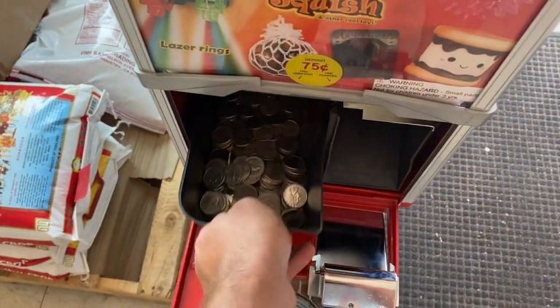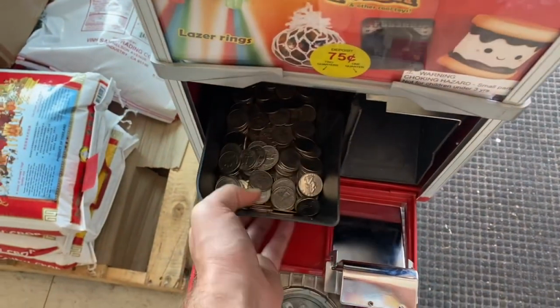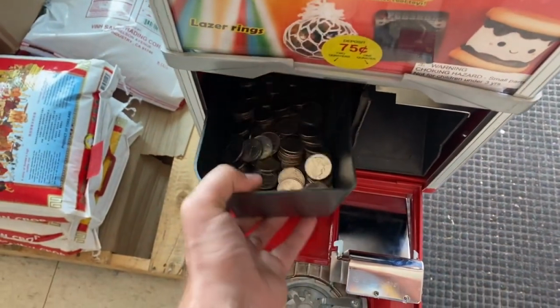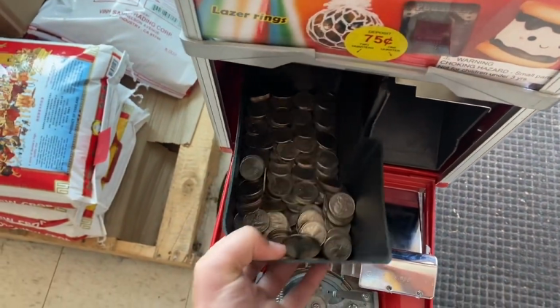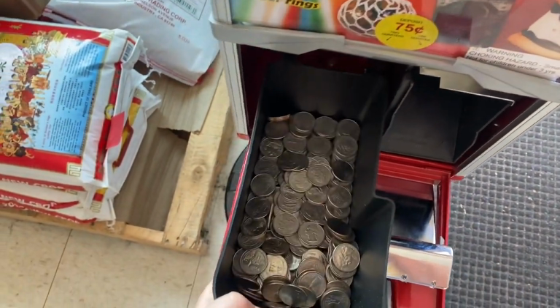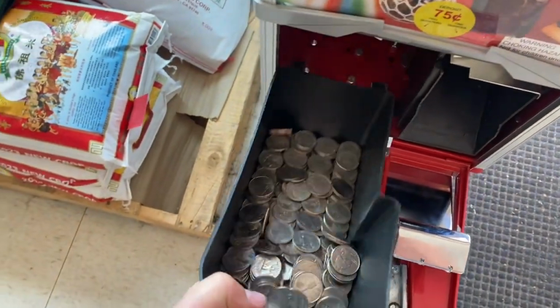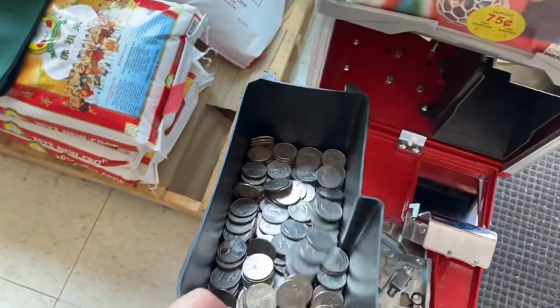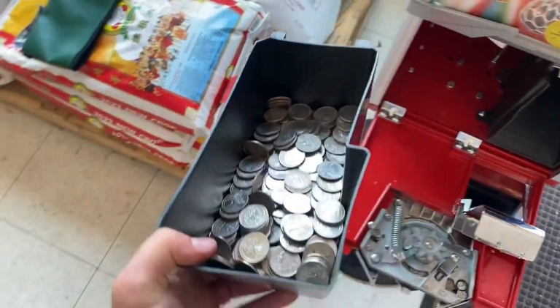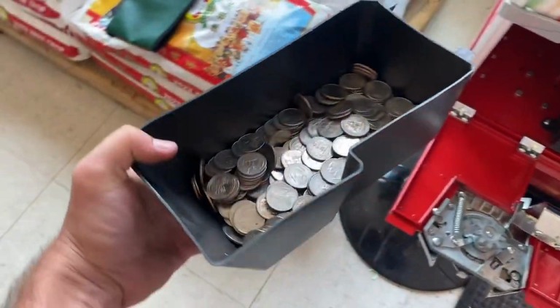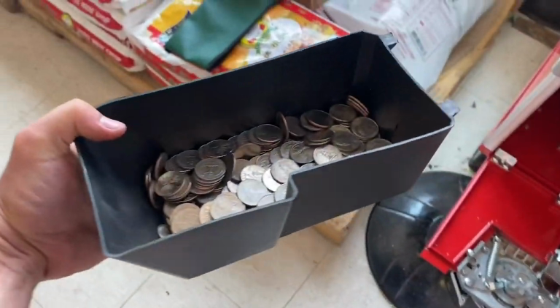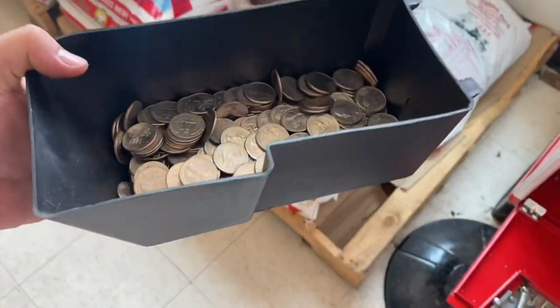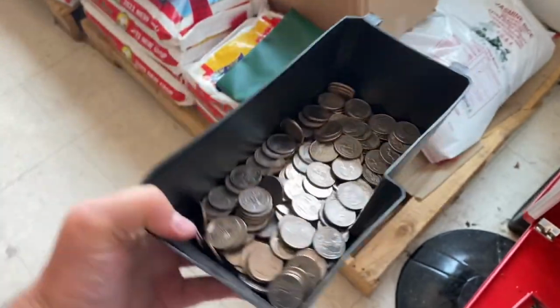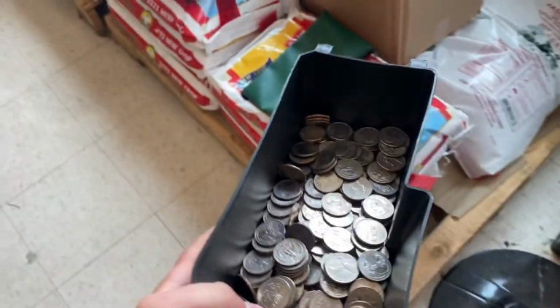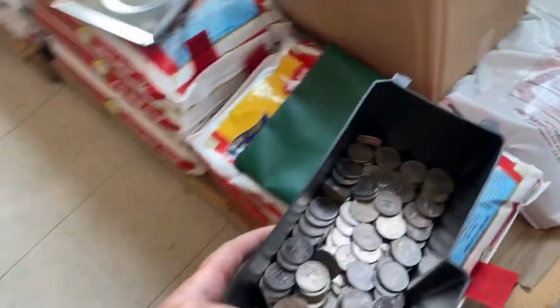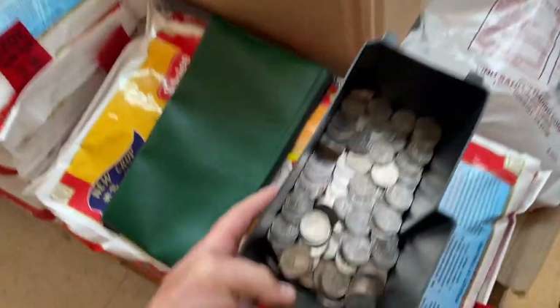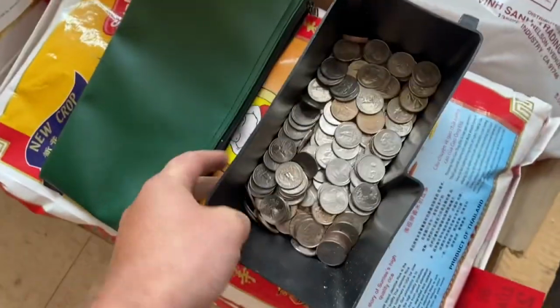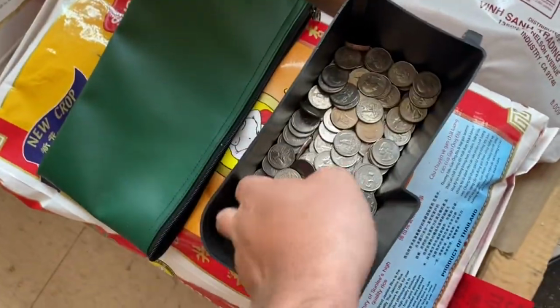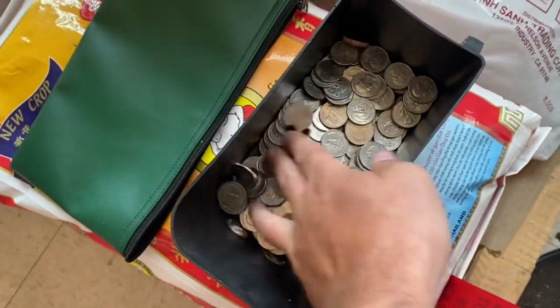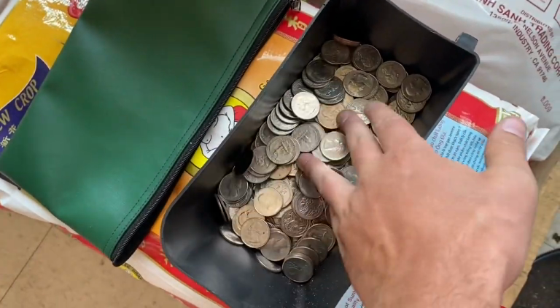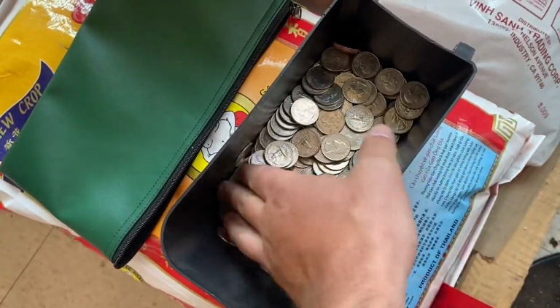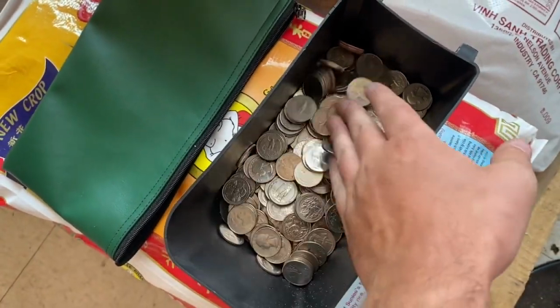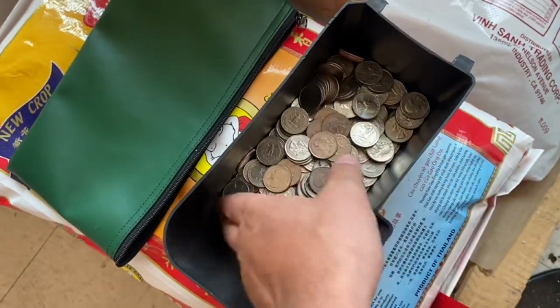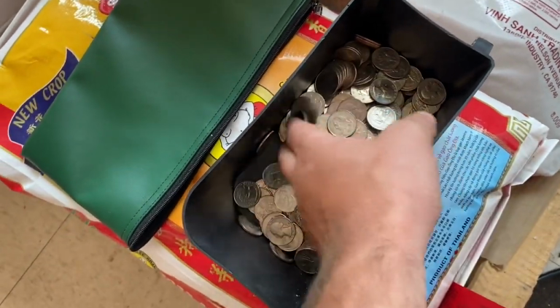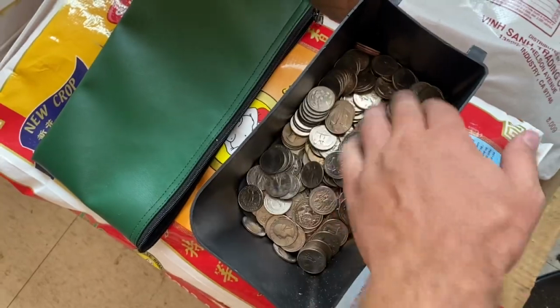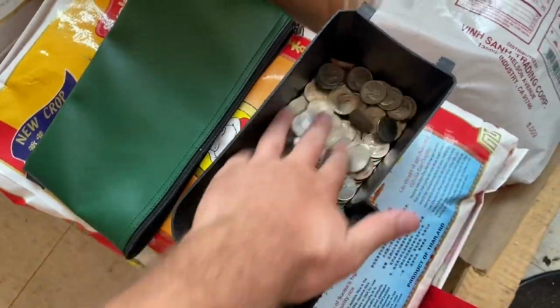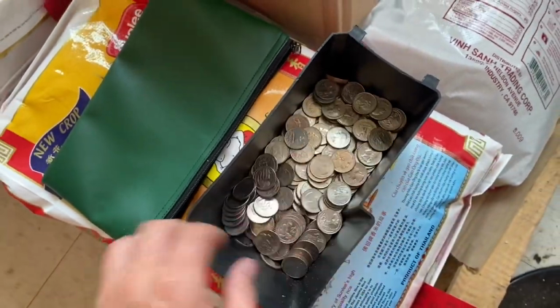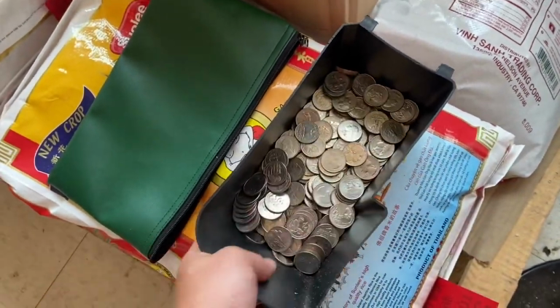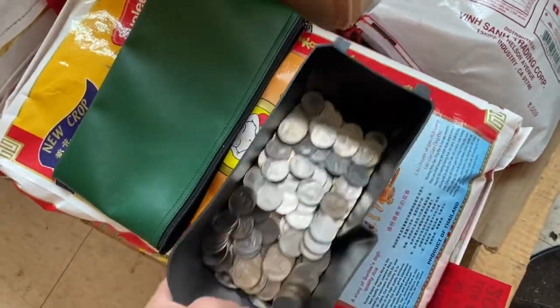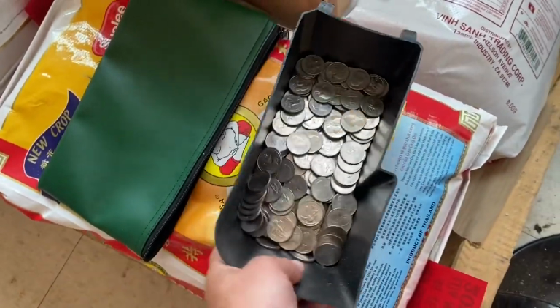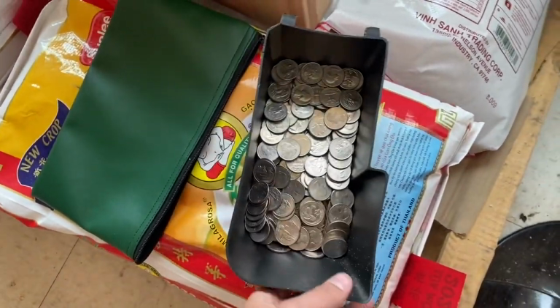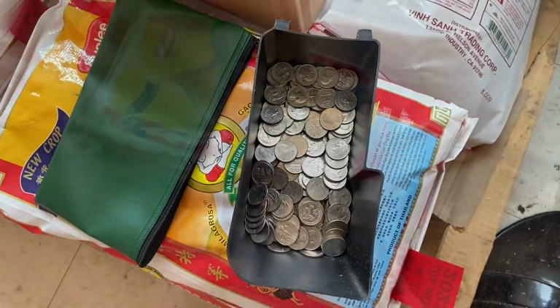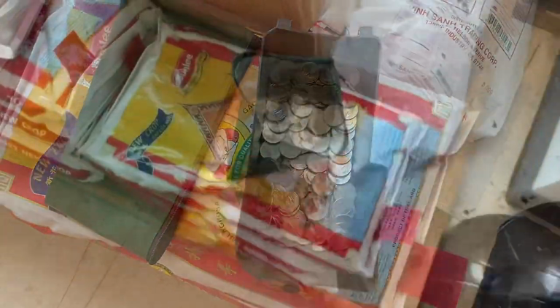Here comes the bucket — this thing was heavy, take a look at this. Quarters on quarters on quarters, we got quarter mania going on. I love it!